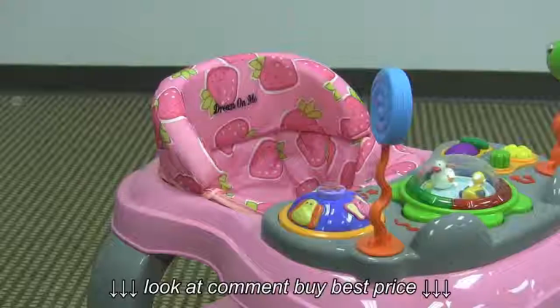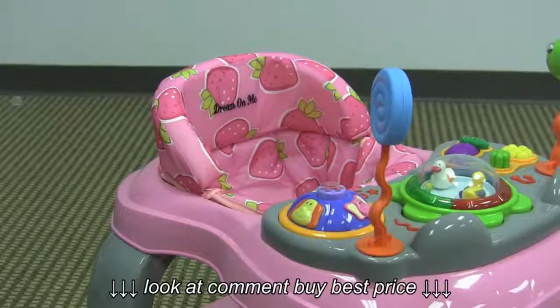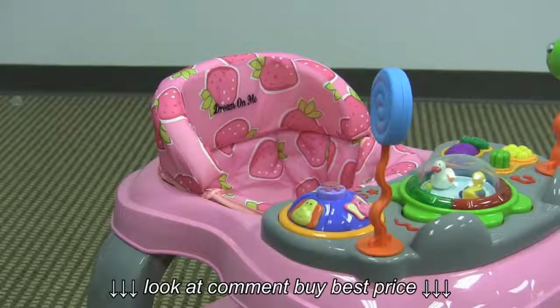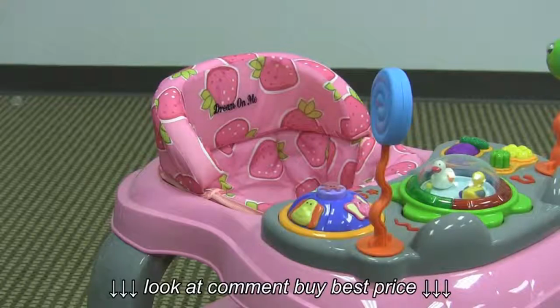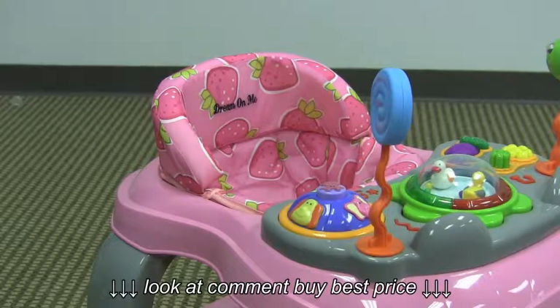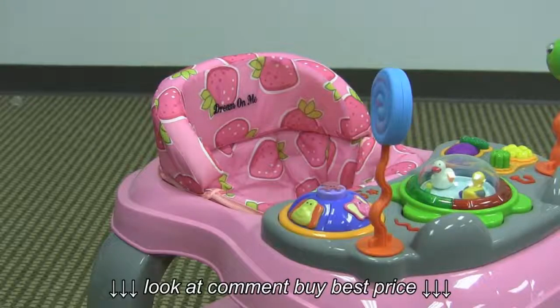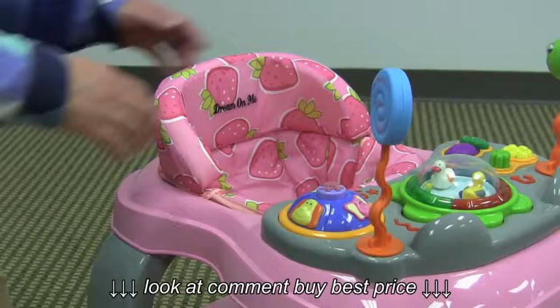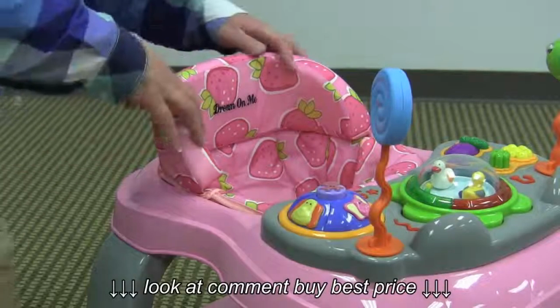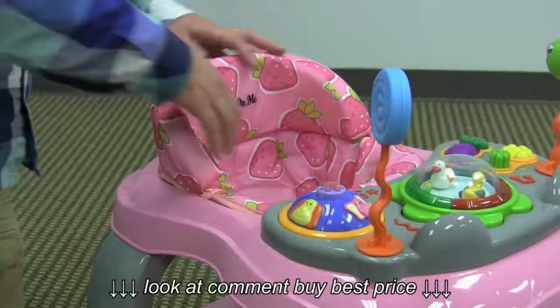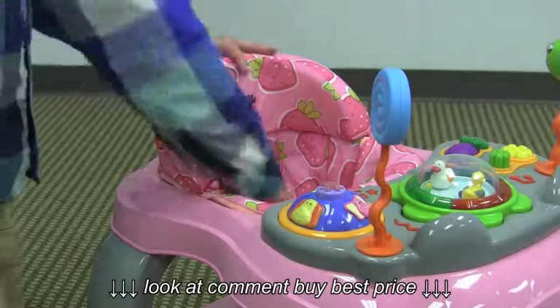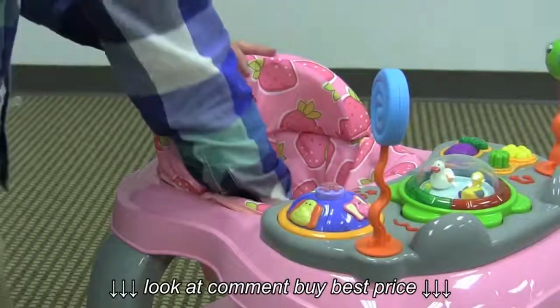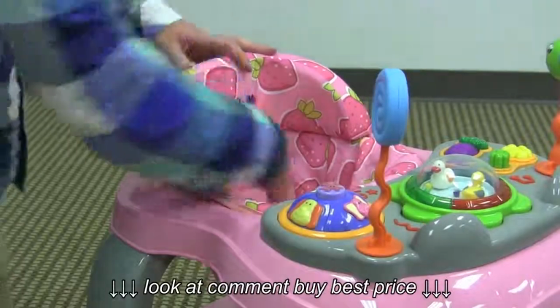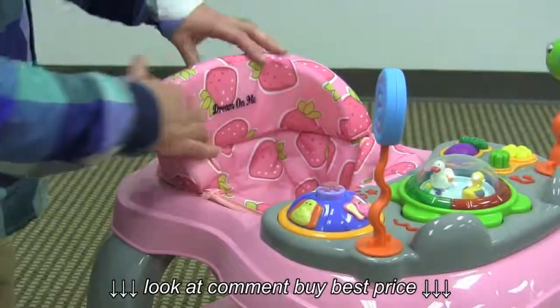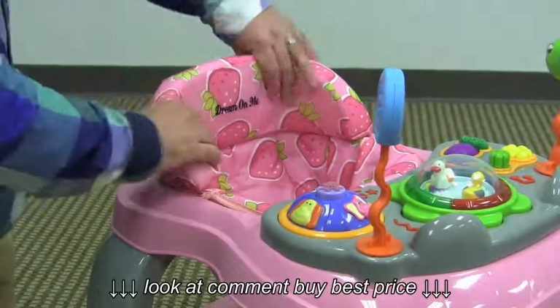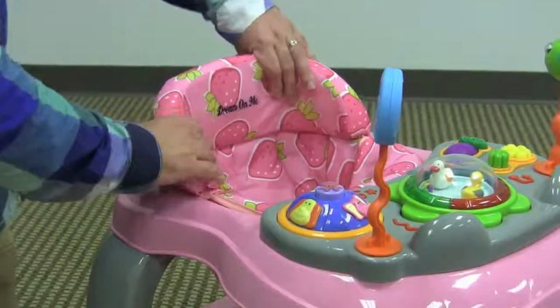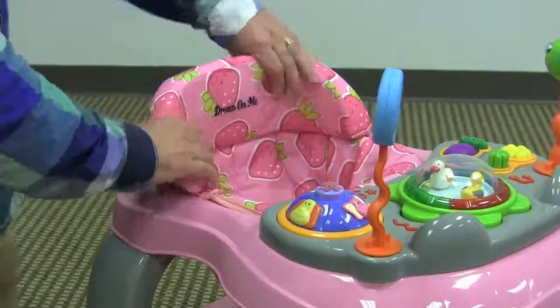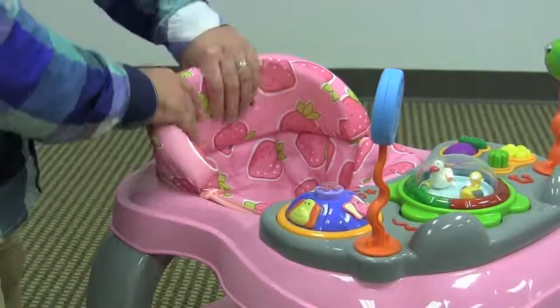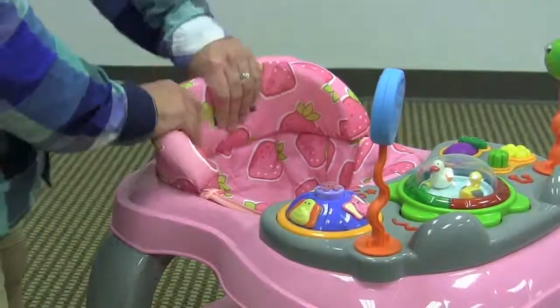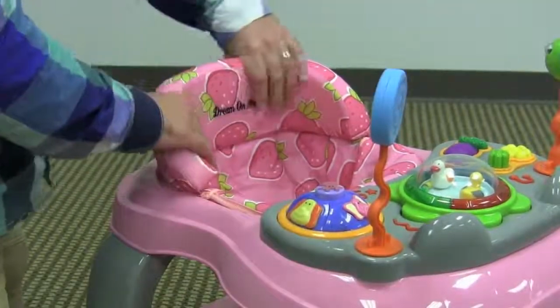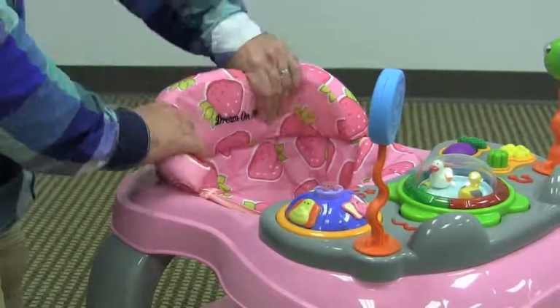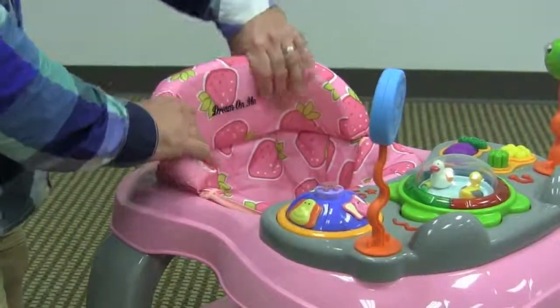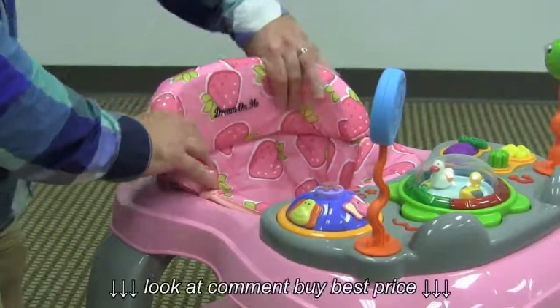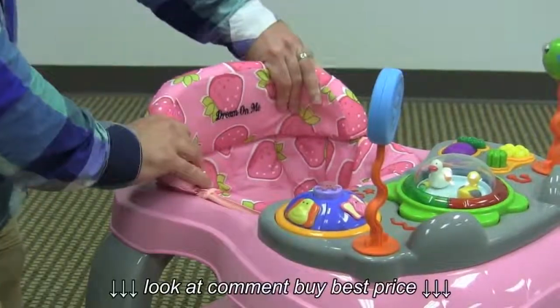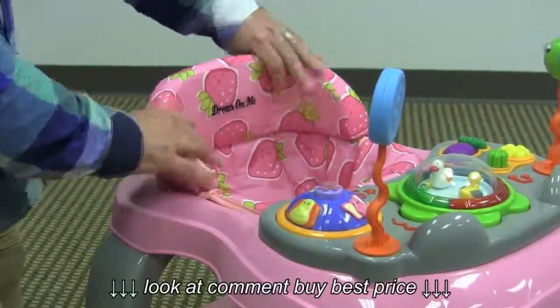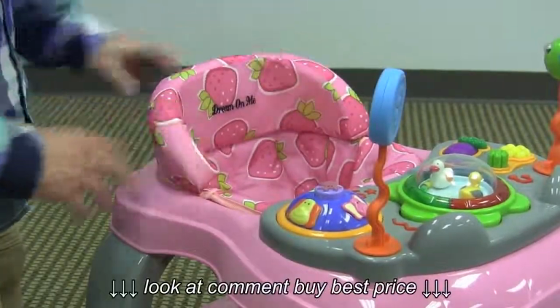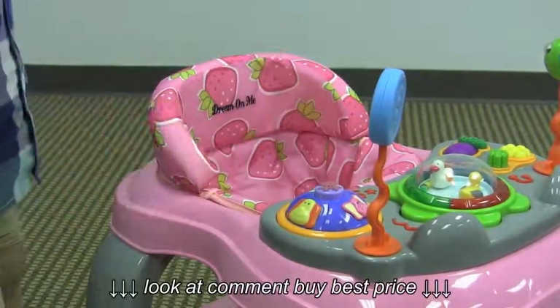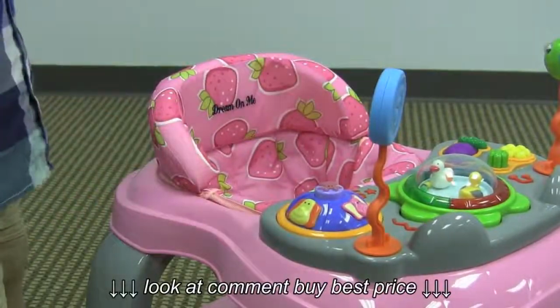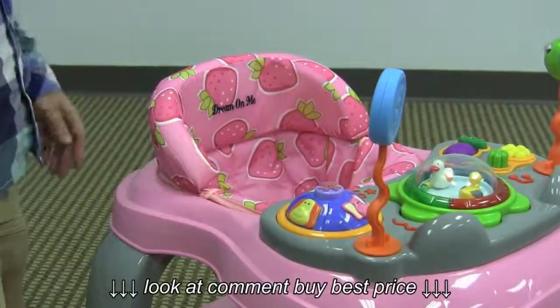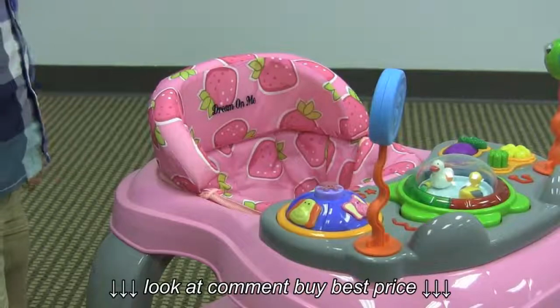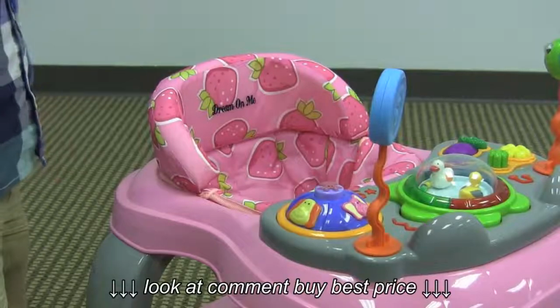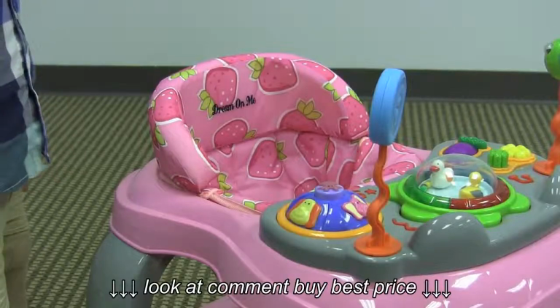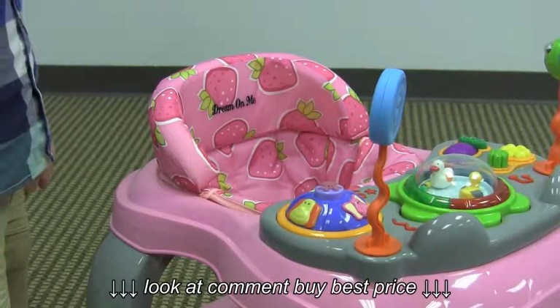The seat pad on this walker is really big and deep. It's really soft and has a lot of padding back here. It's completely removable and washable.